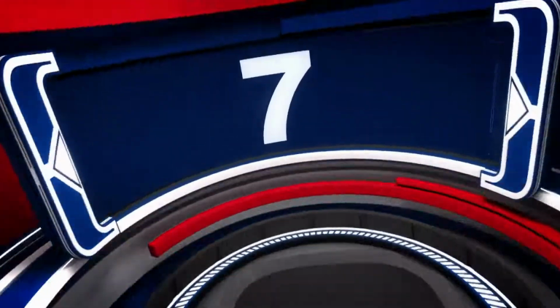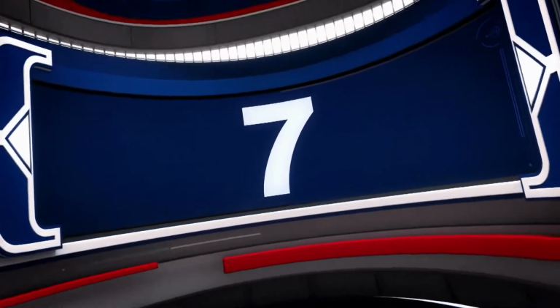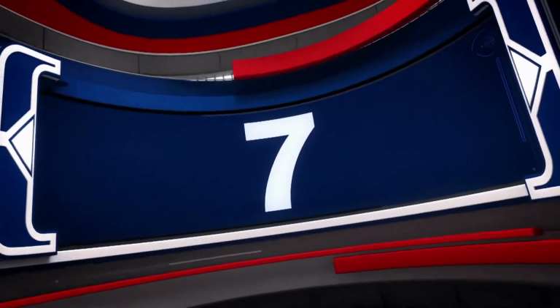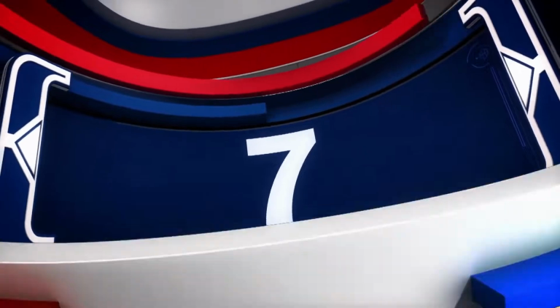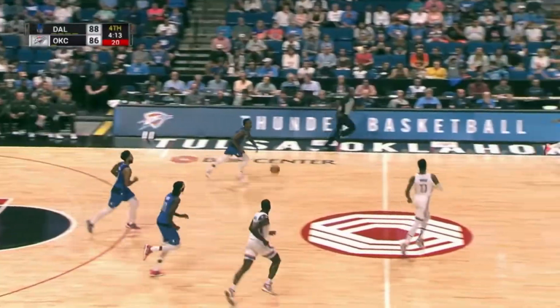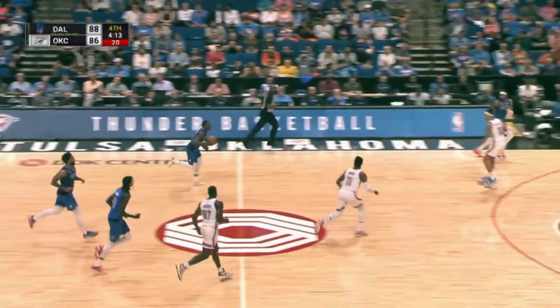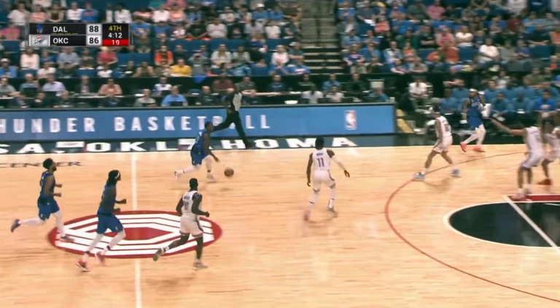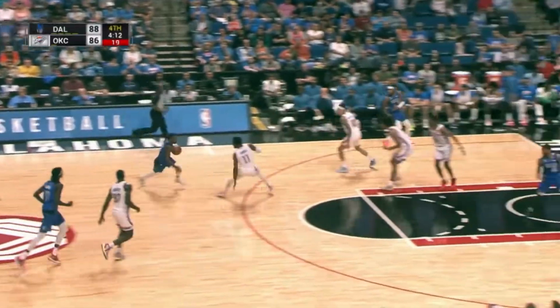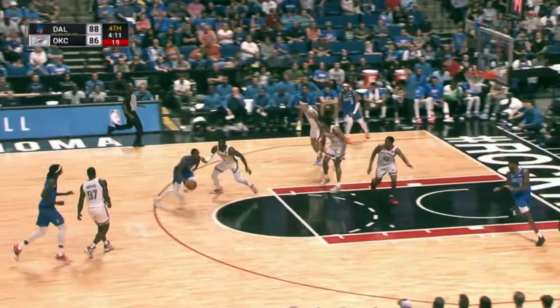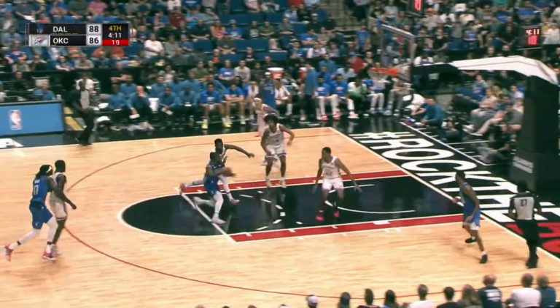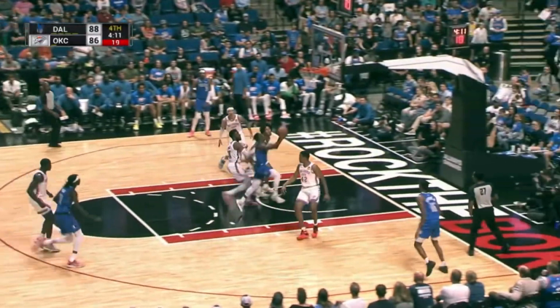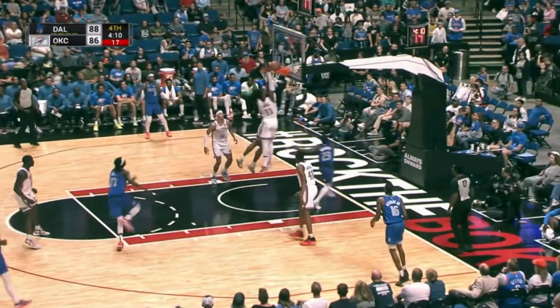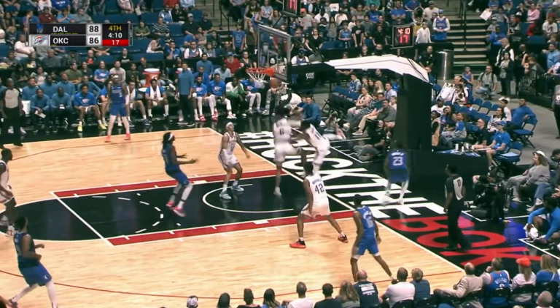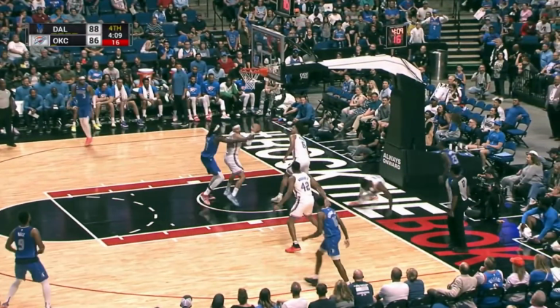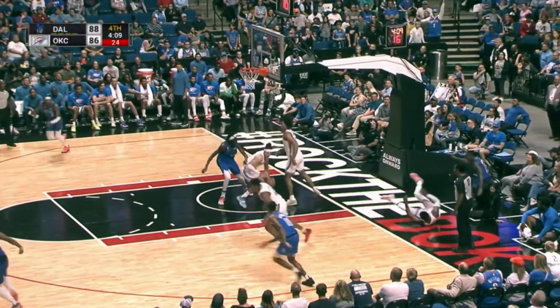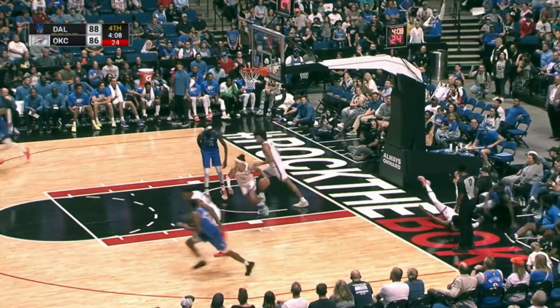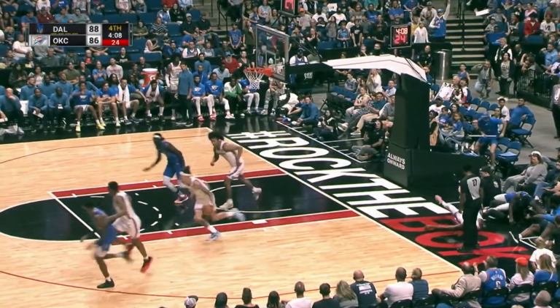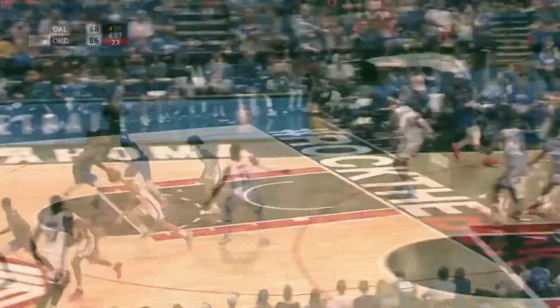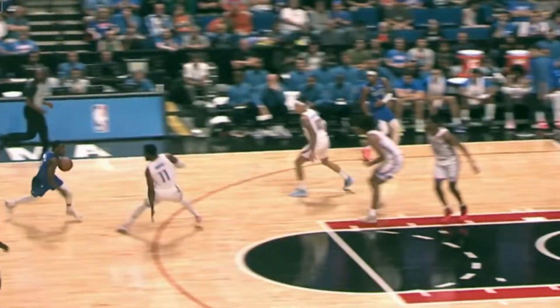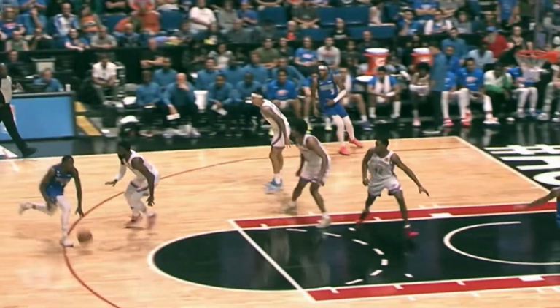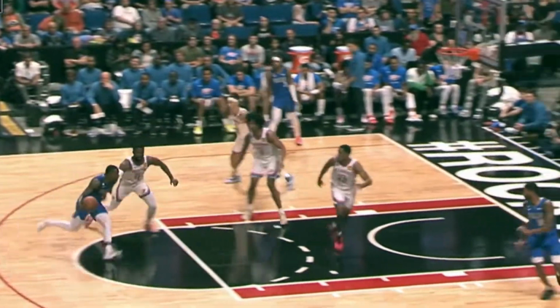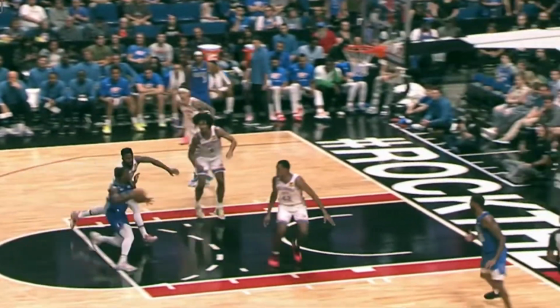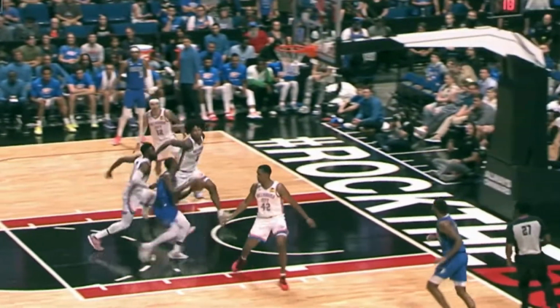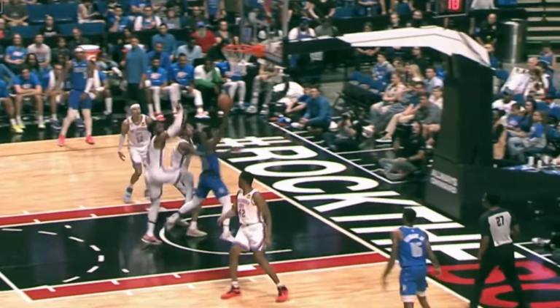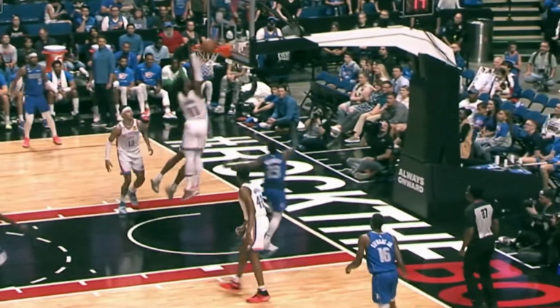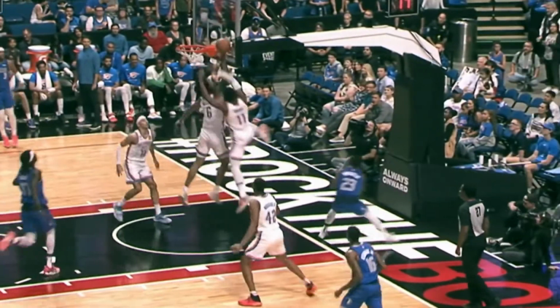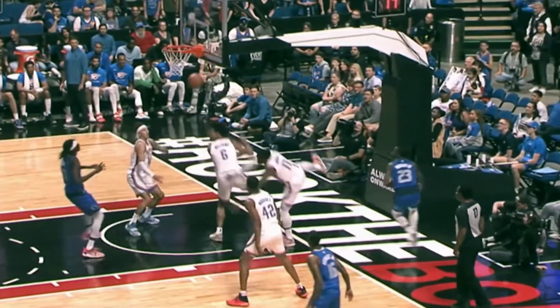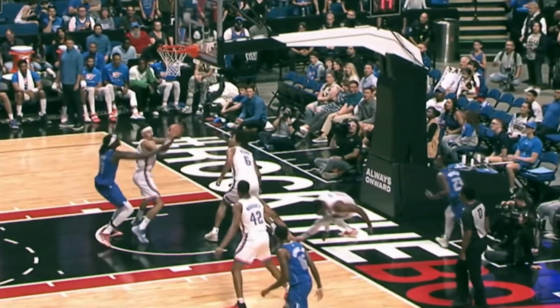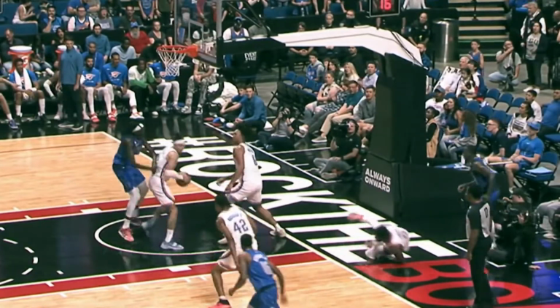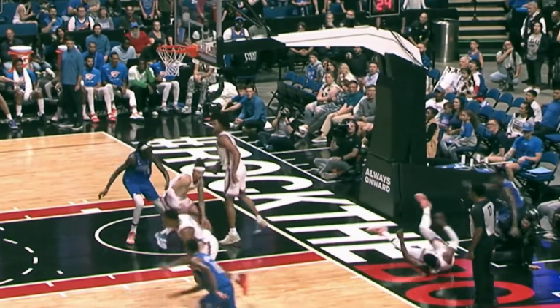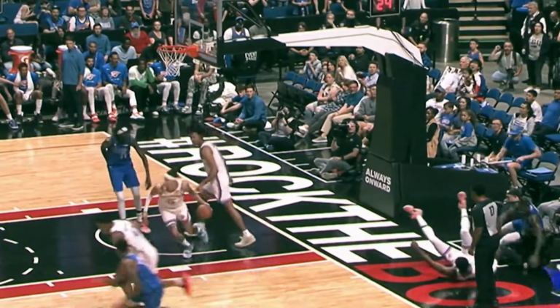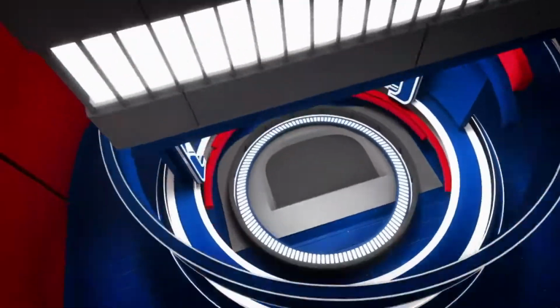On to number 7. McKinley Wright drives in but it's a double-team block — the Wonder Twins. David Nwaba and Jalen Williams going up and swatting that shot. Beautiful defense gets in at number 7.